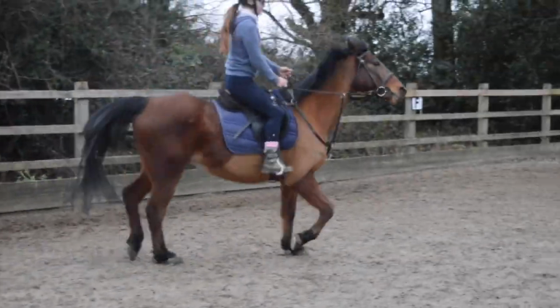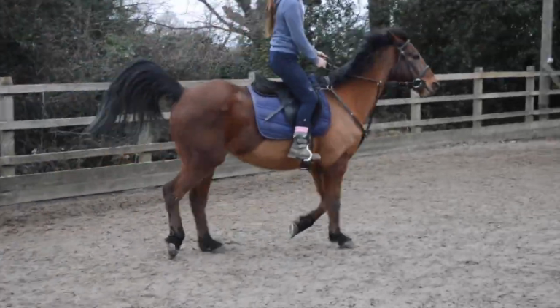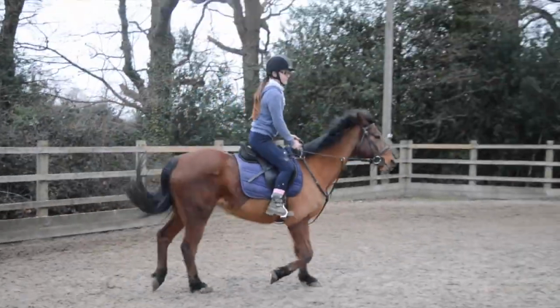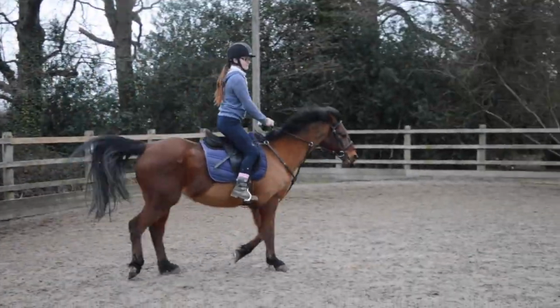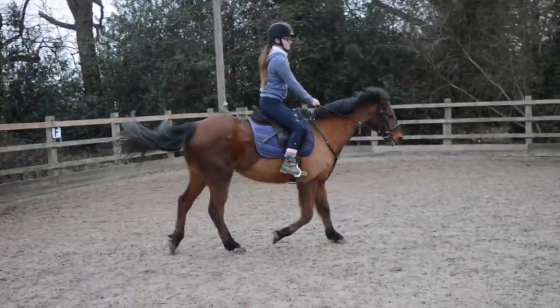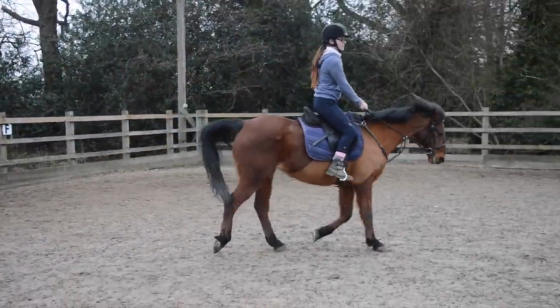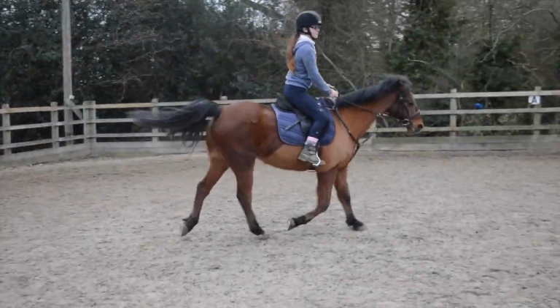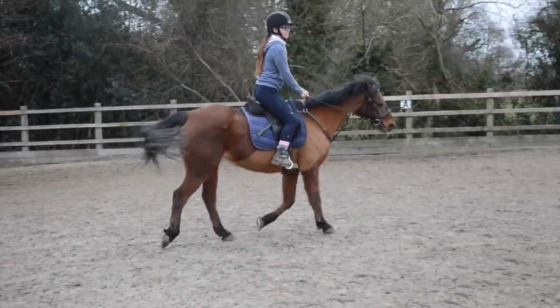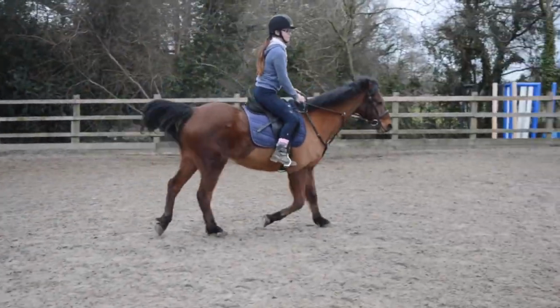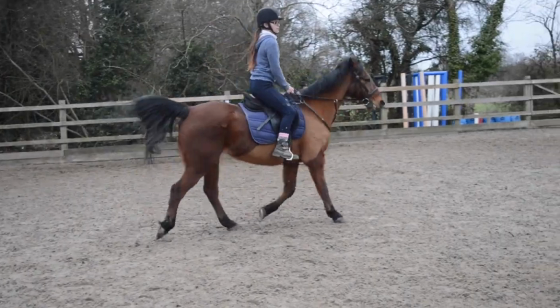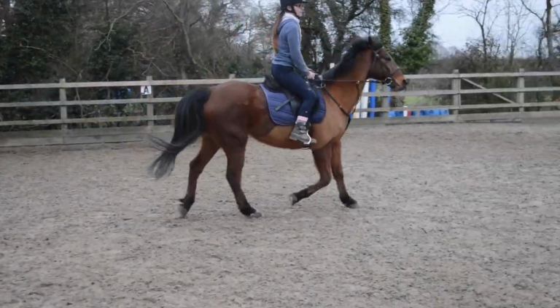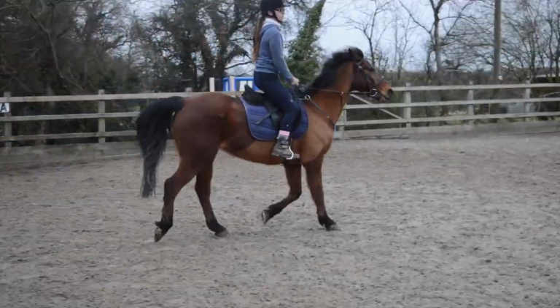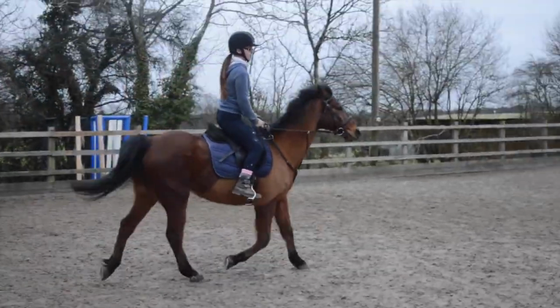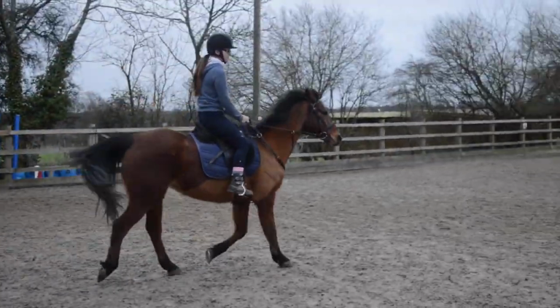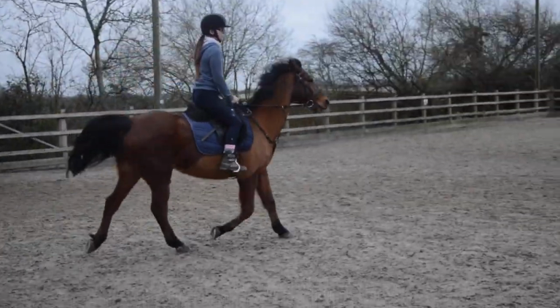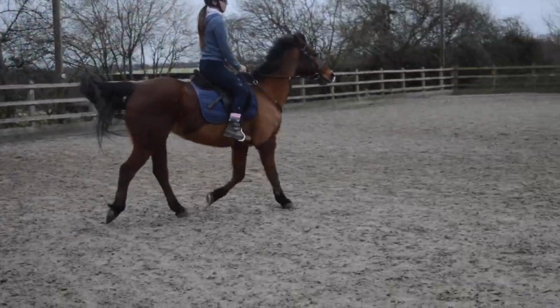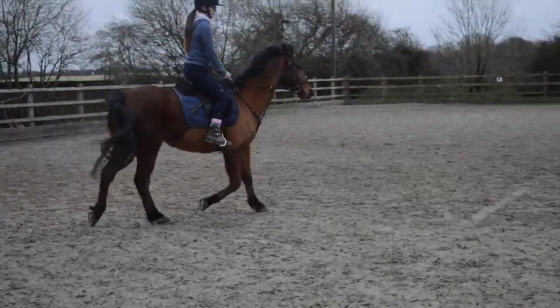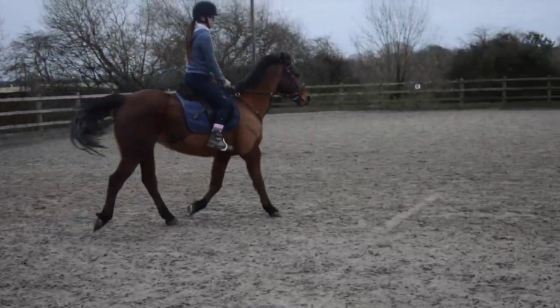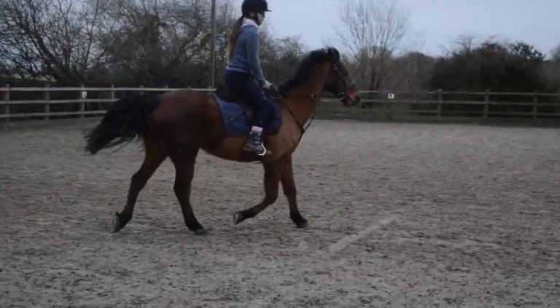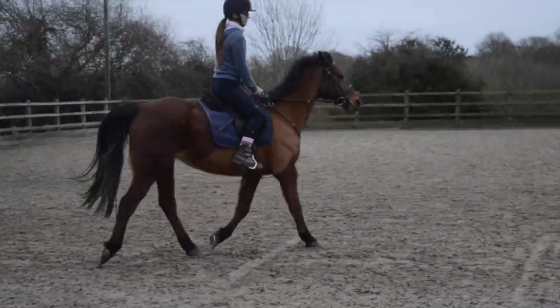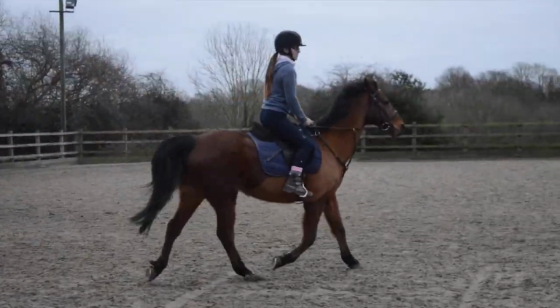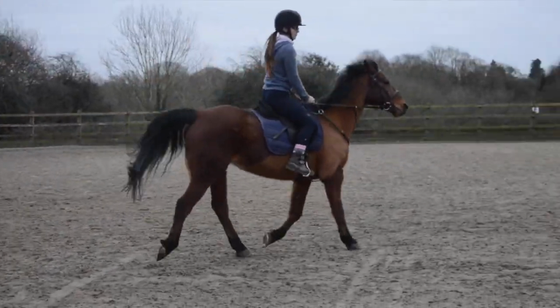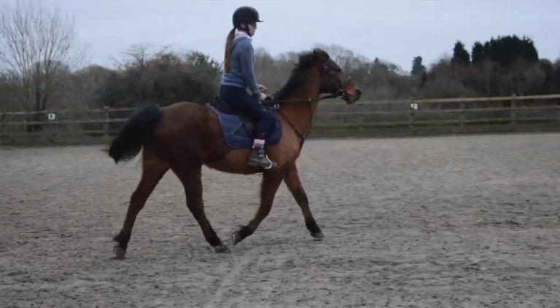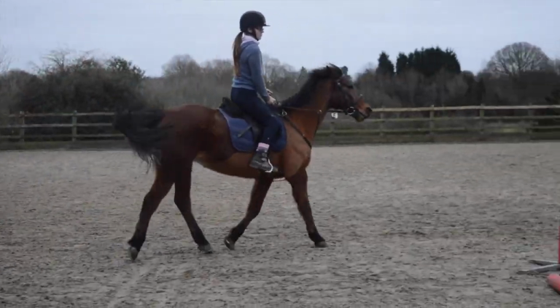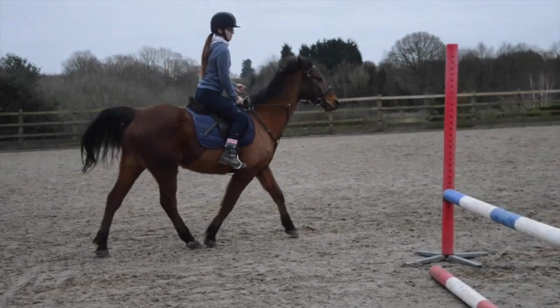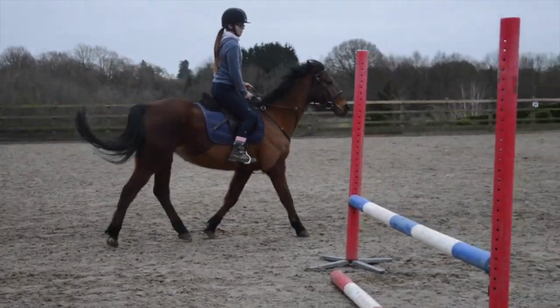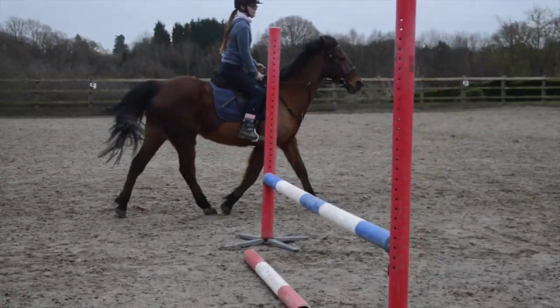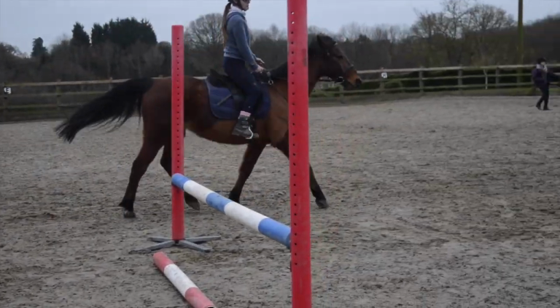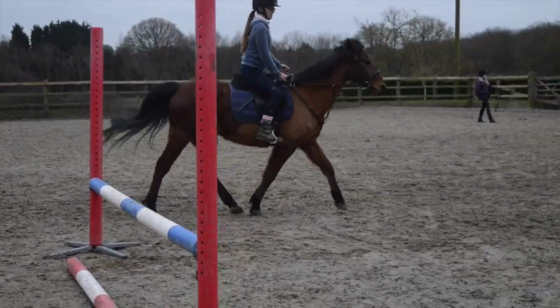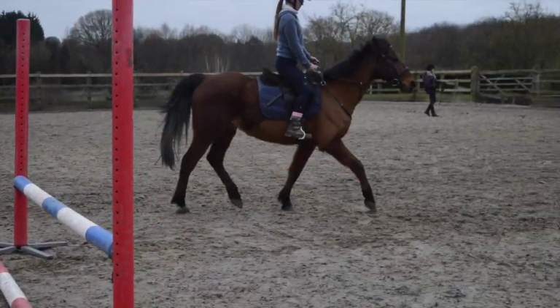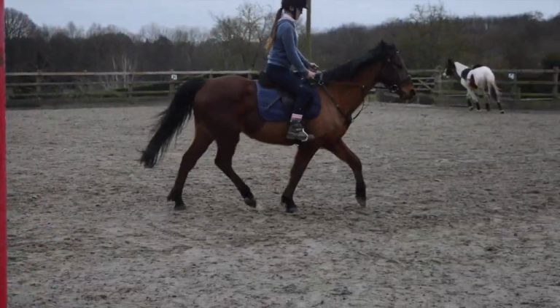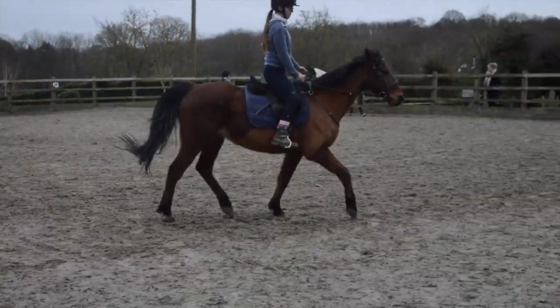To make sure you're on the right trotting diagonal, sit for two so you land on his outside shoulder, so you'll be rising when his outside shoulder is lifting. There we go, that's good.